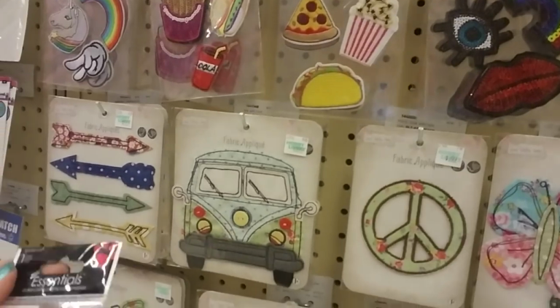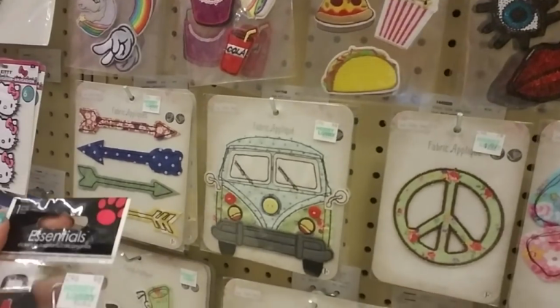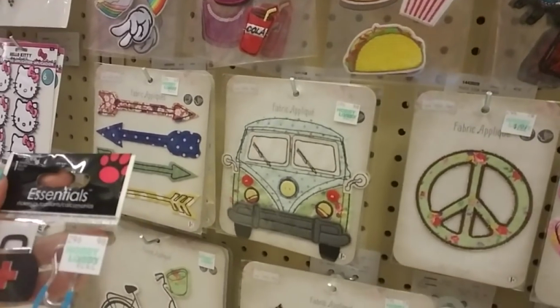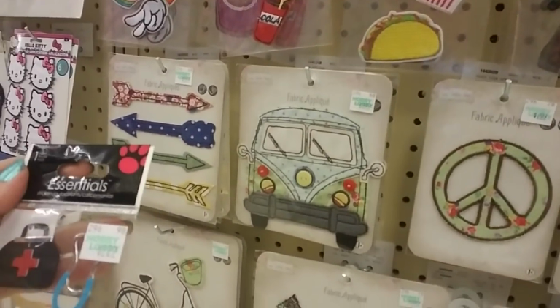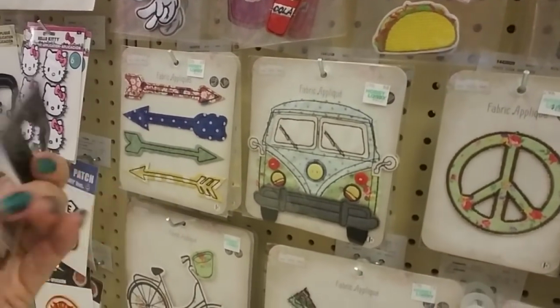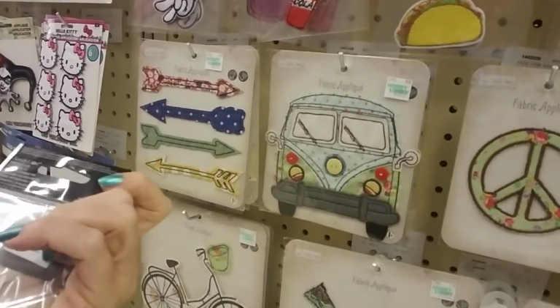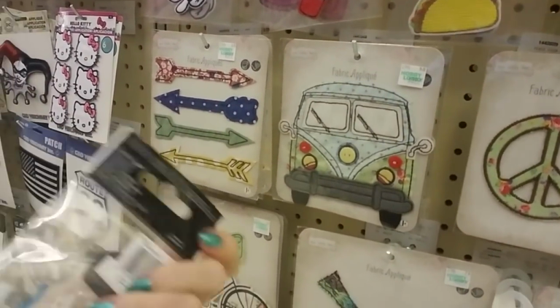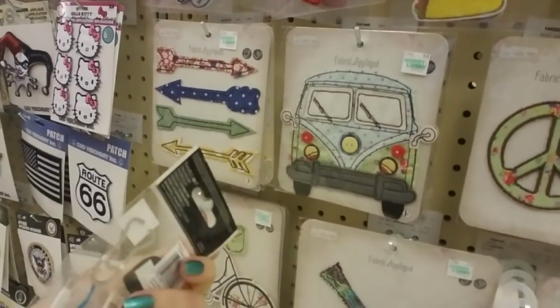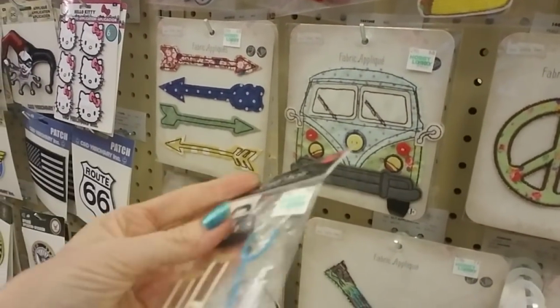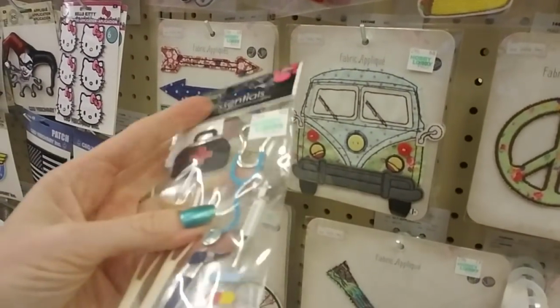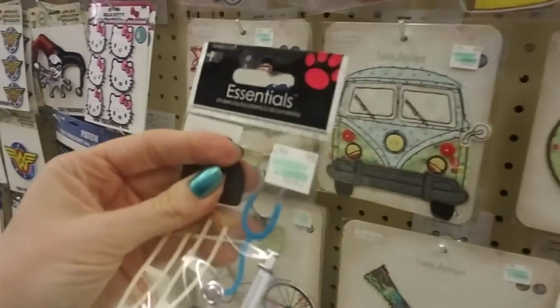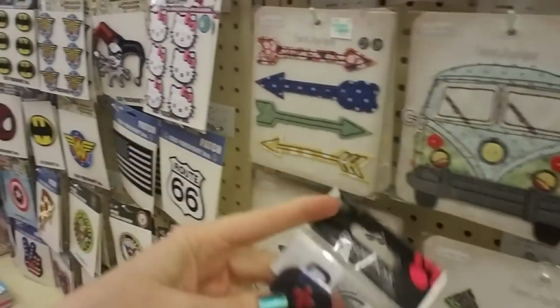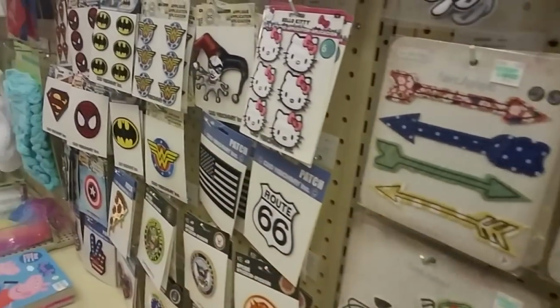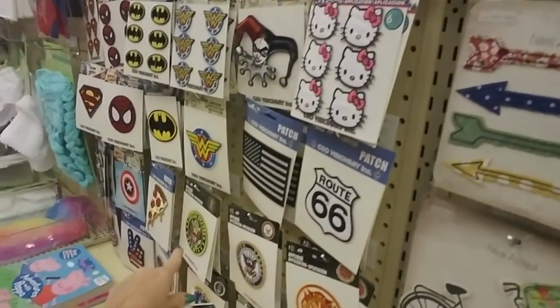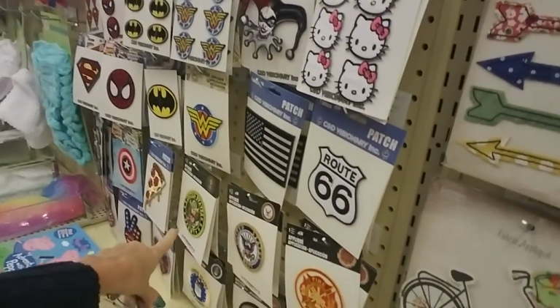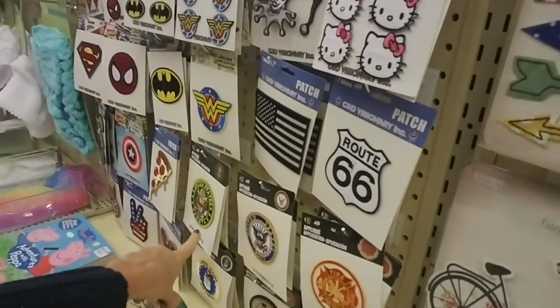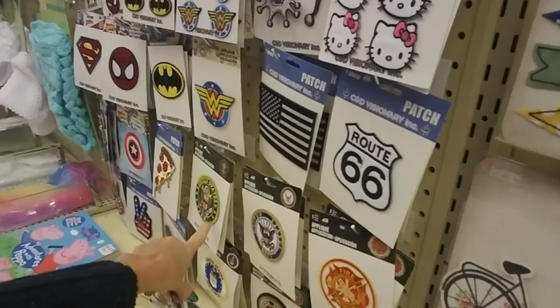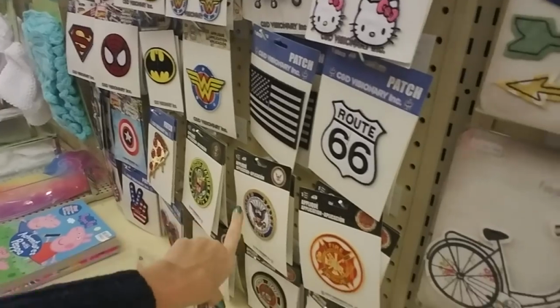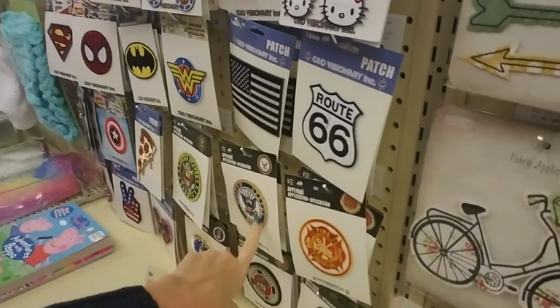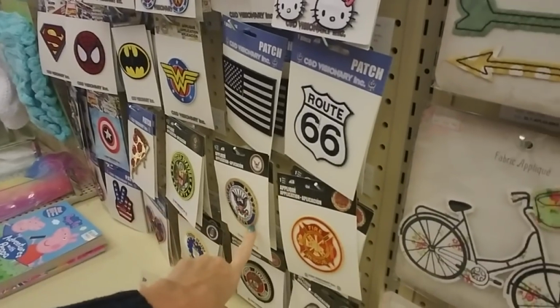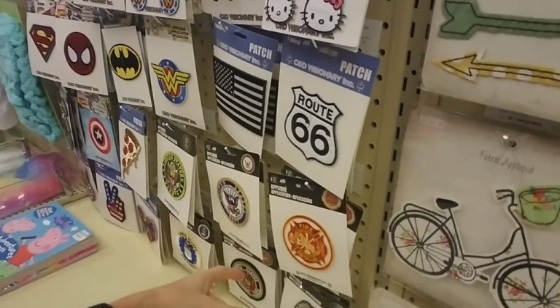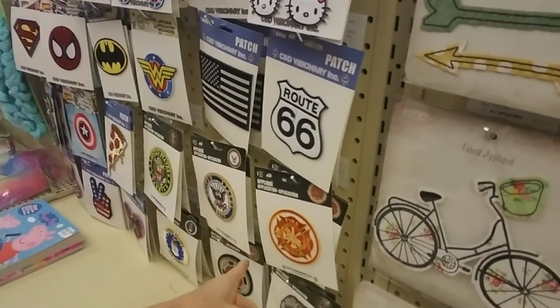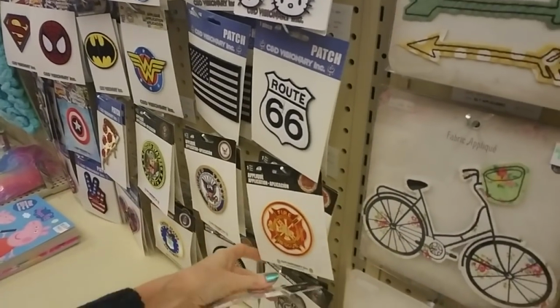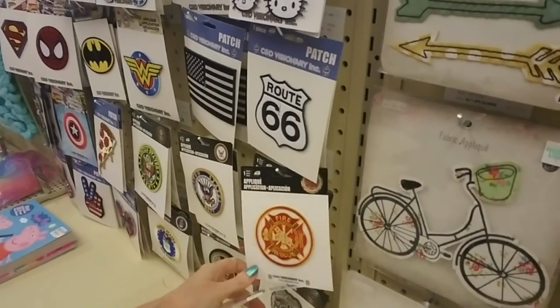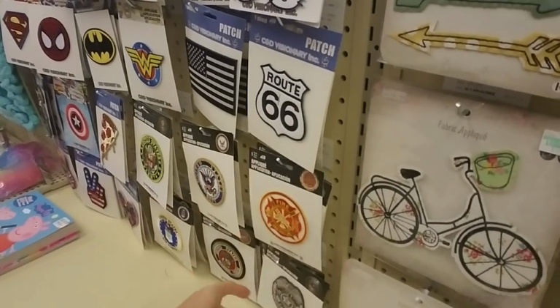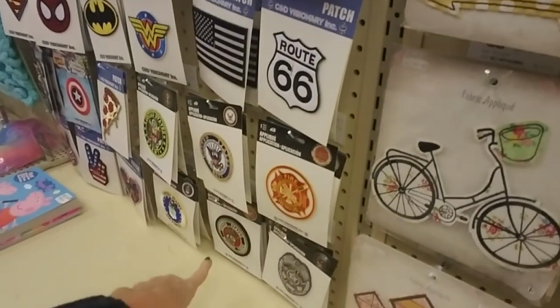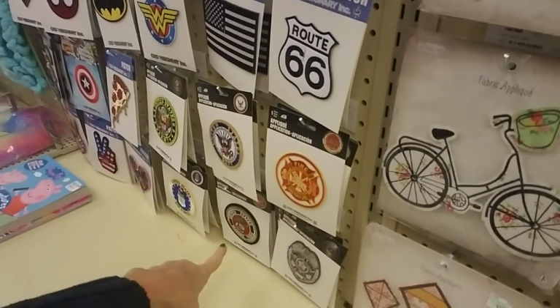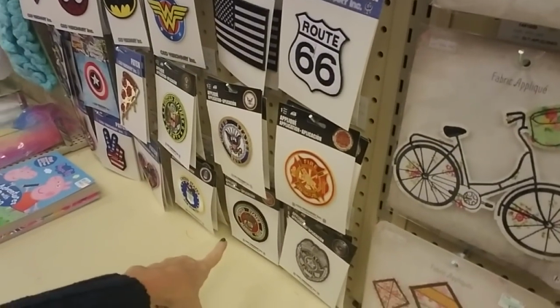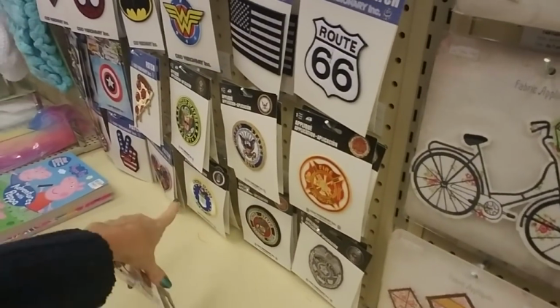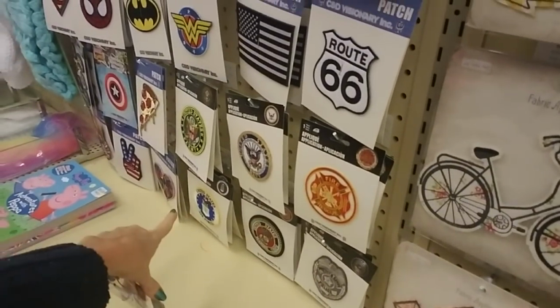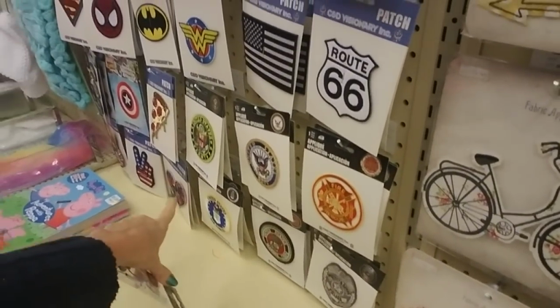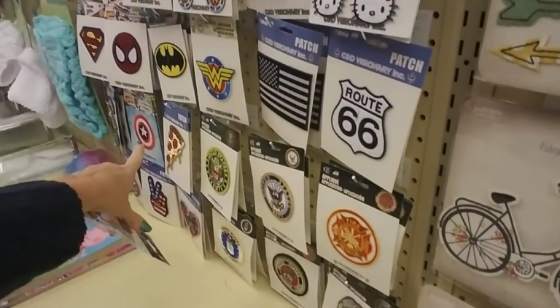These aren't appliques, these are stickers. Down here there's one for the army and the navy, and the marines and the air force.